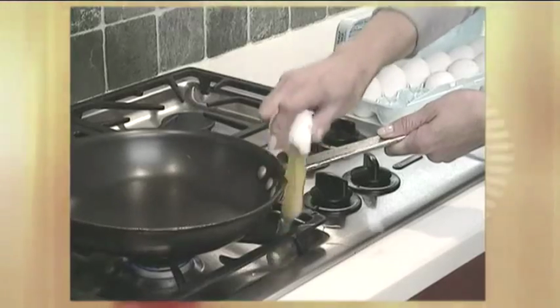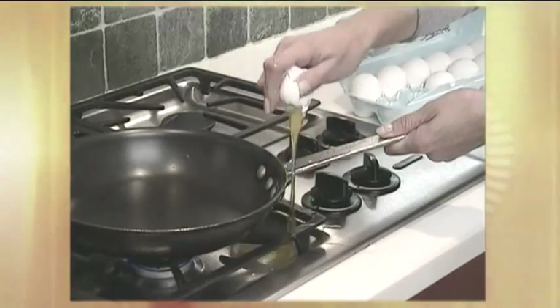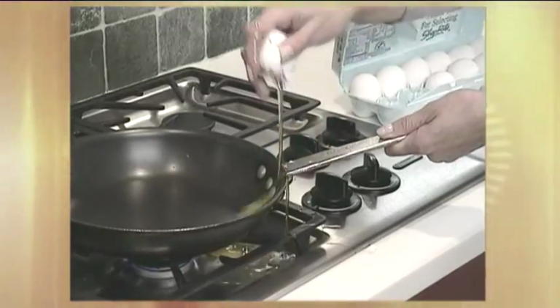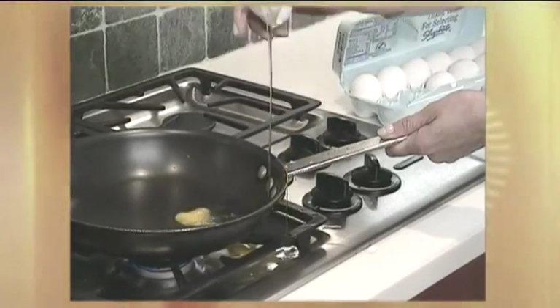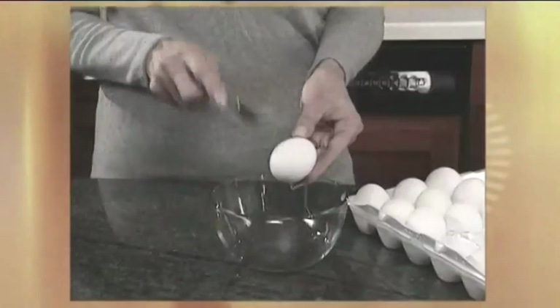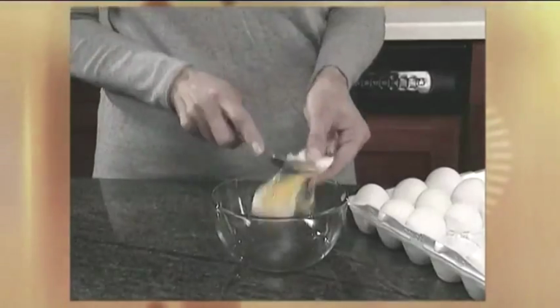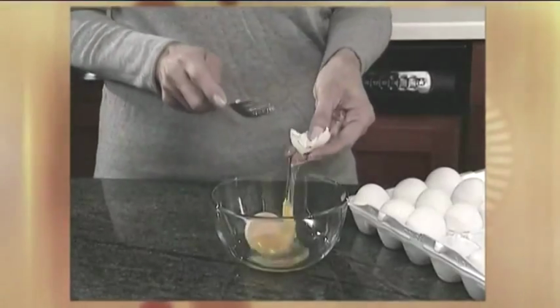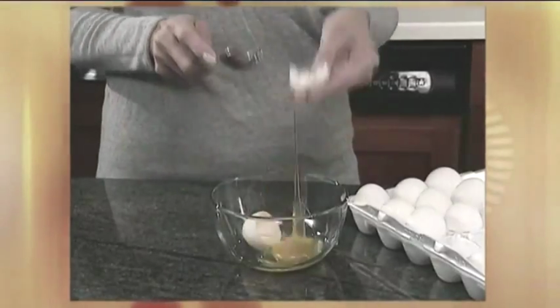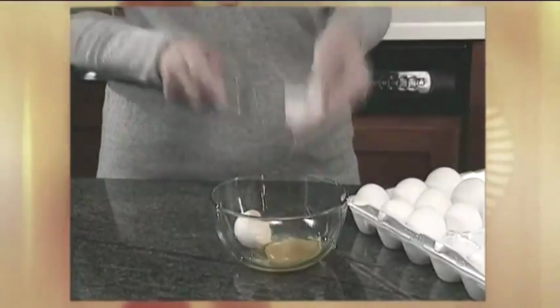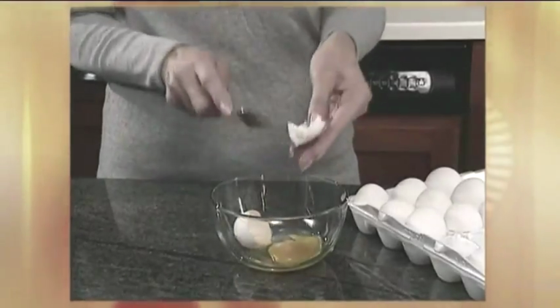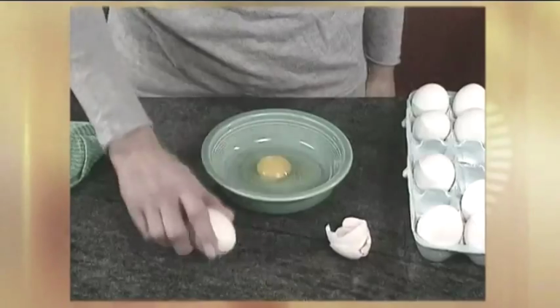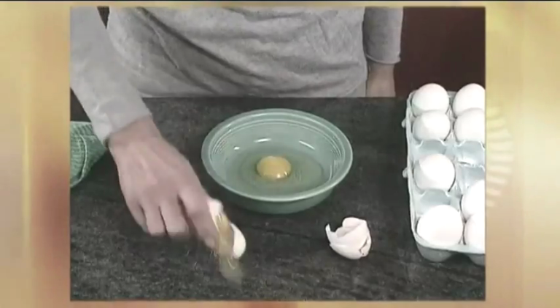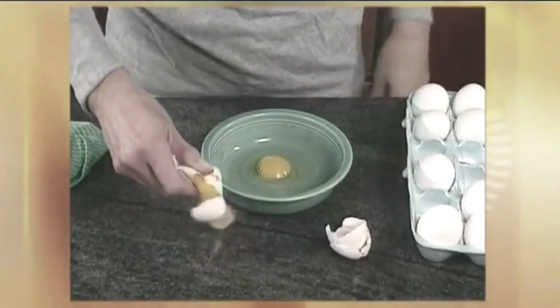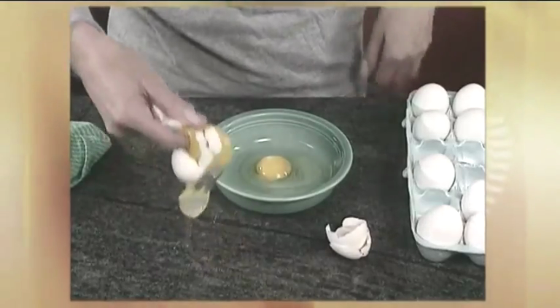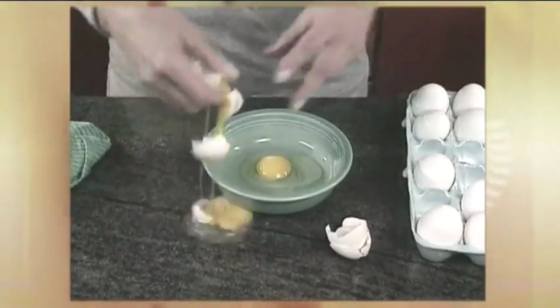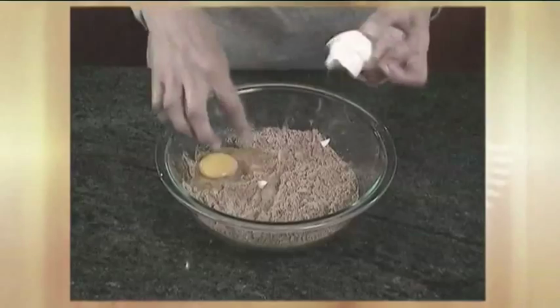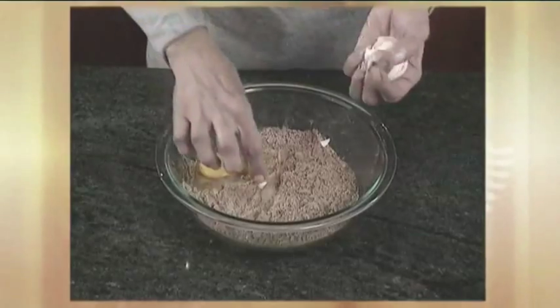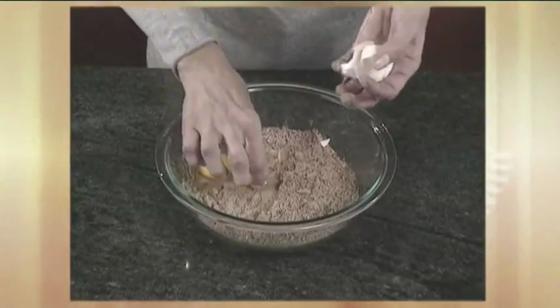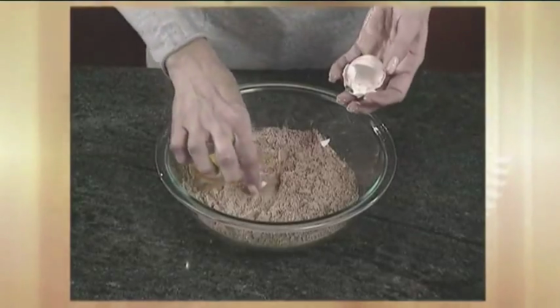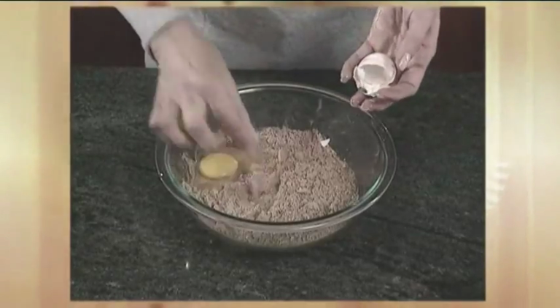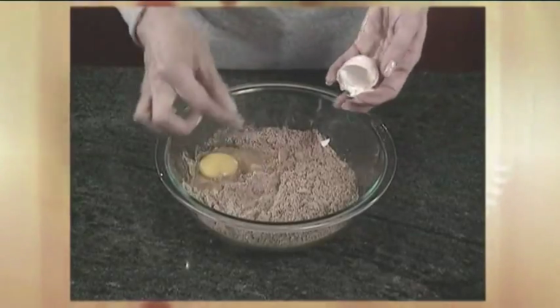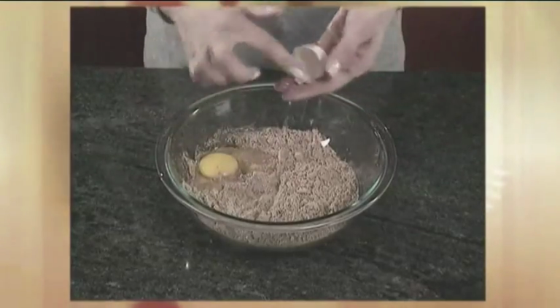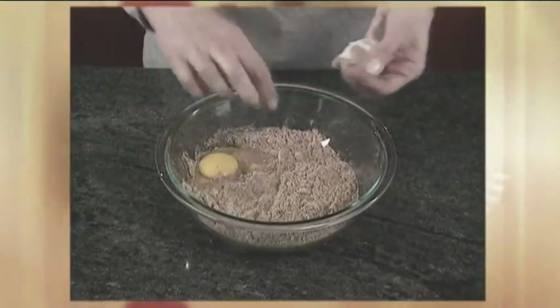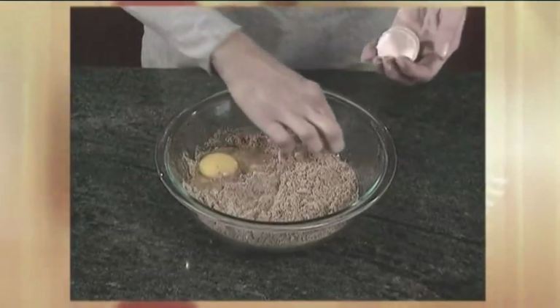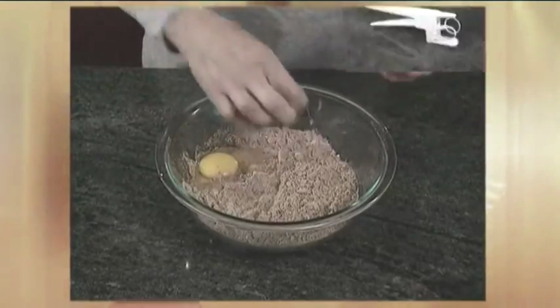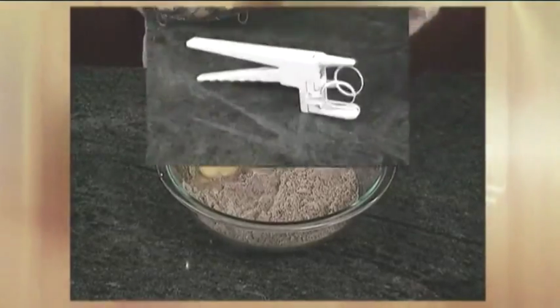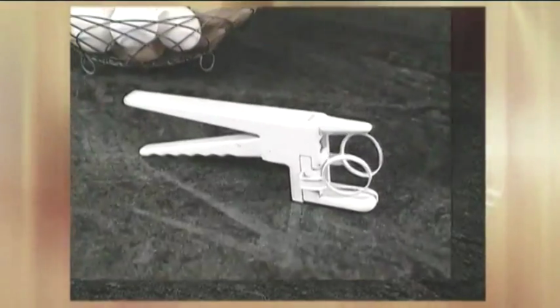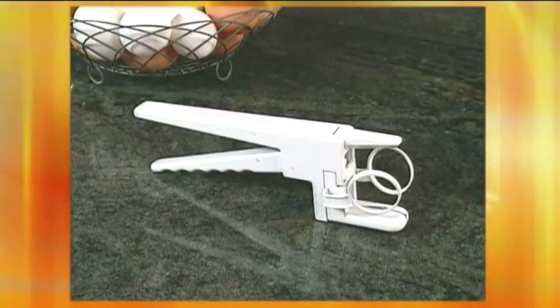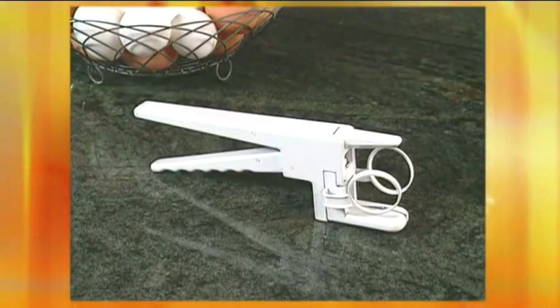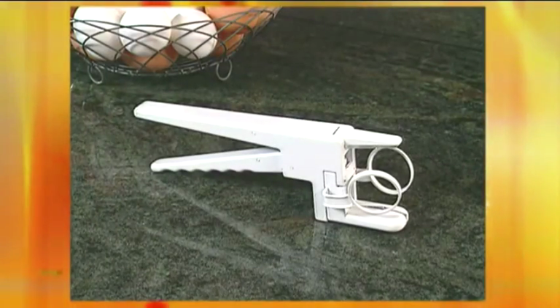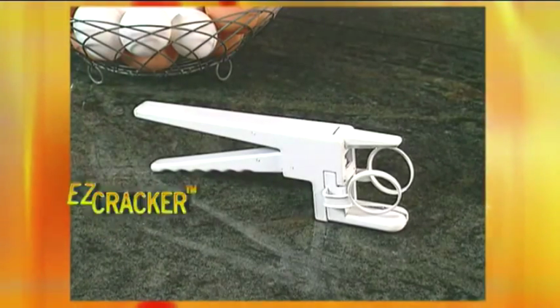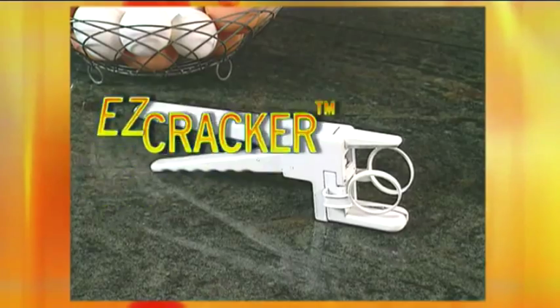You can crack them this way, you can crack them that way, and we've all done this. But no matter how you crack them, you always end up picking out eggshells. Not anymore! Introducing Easy Cracker!